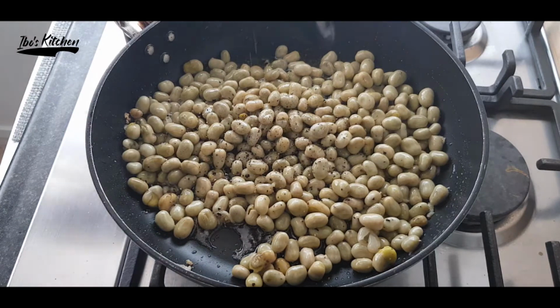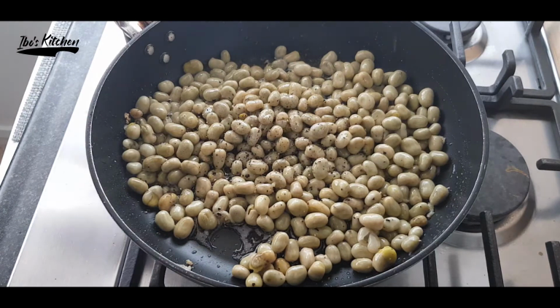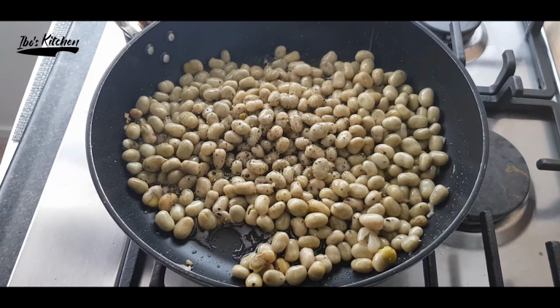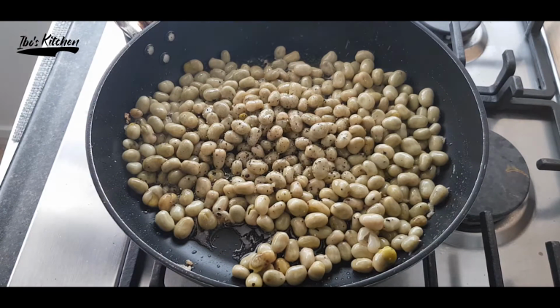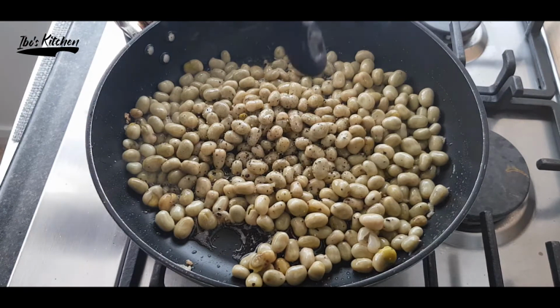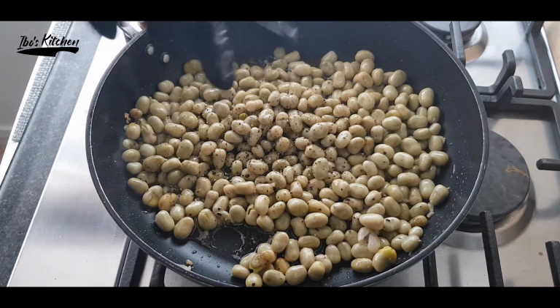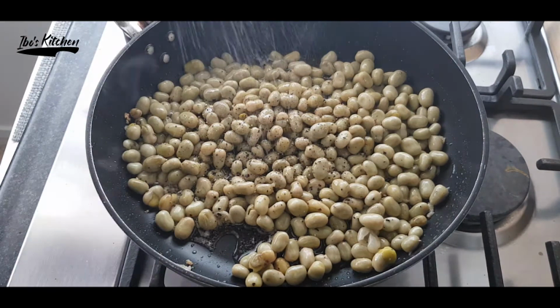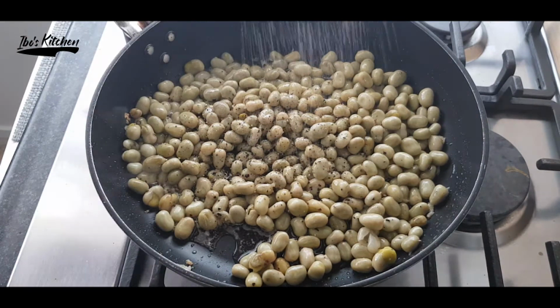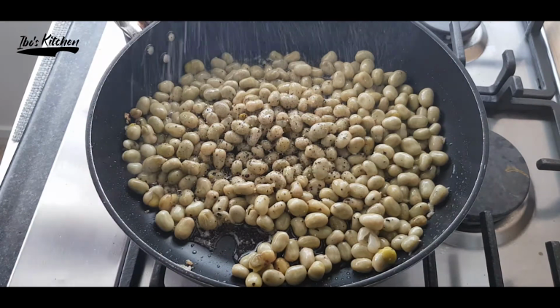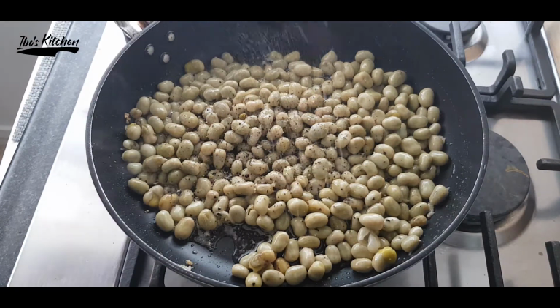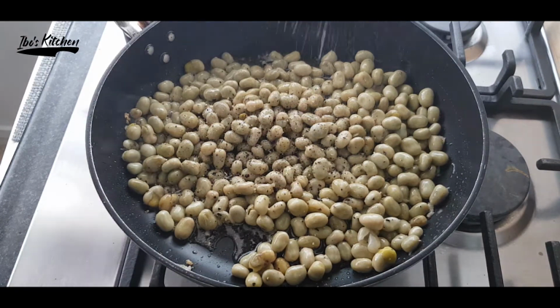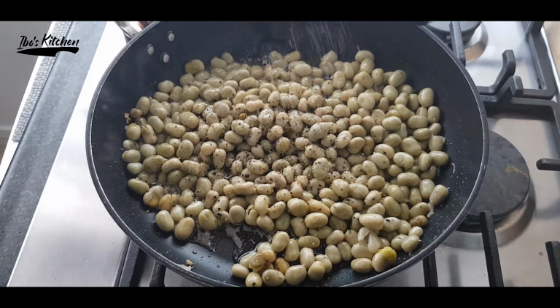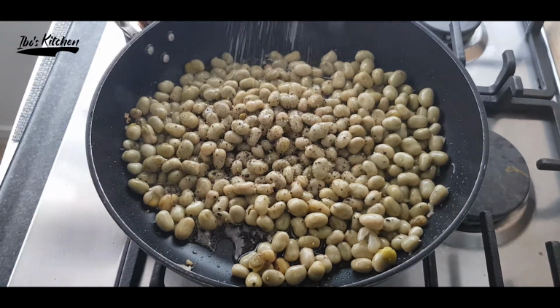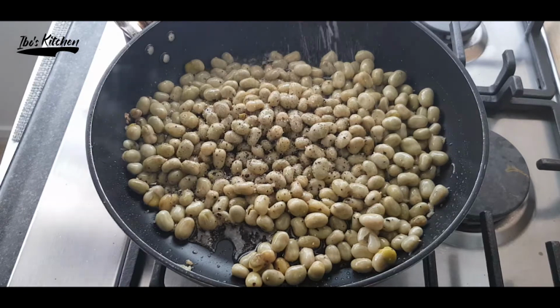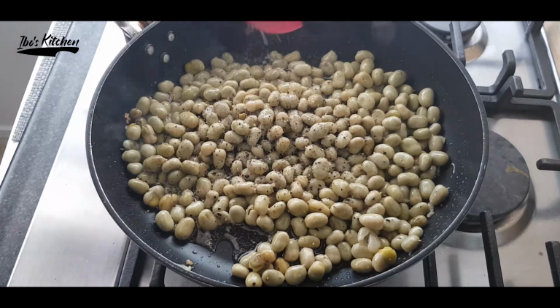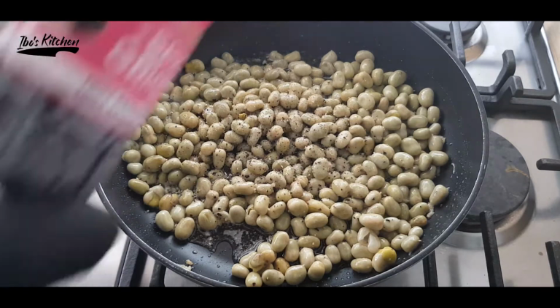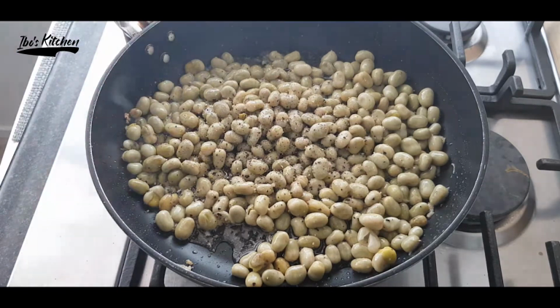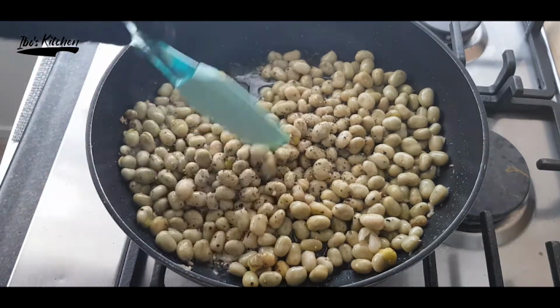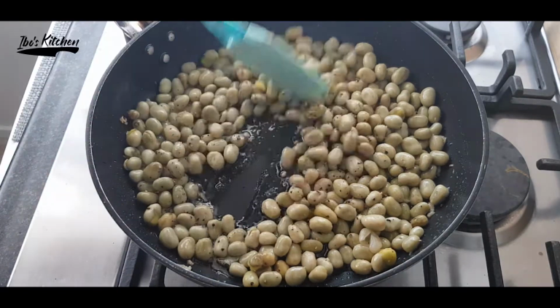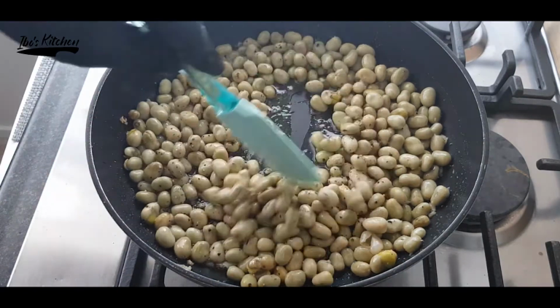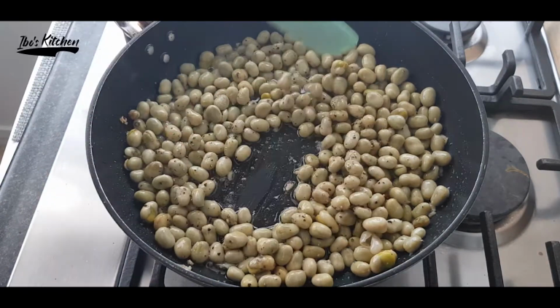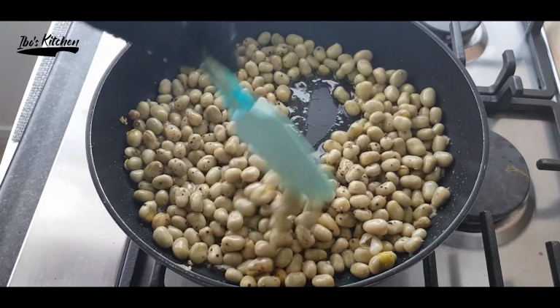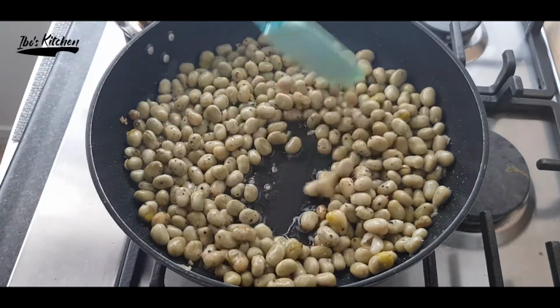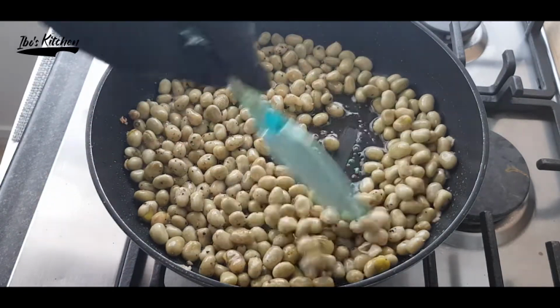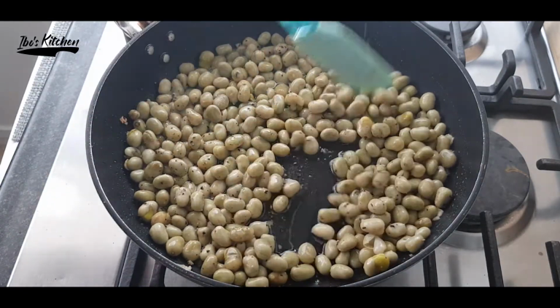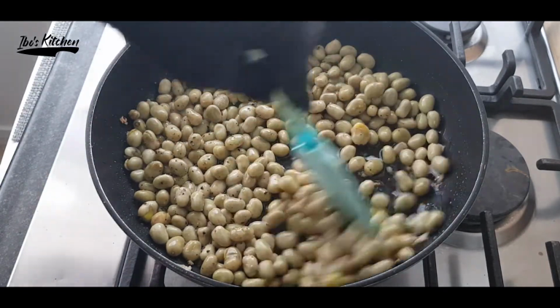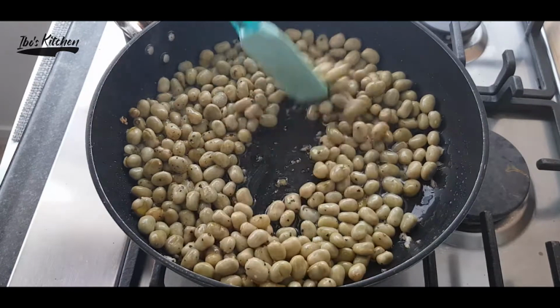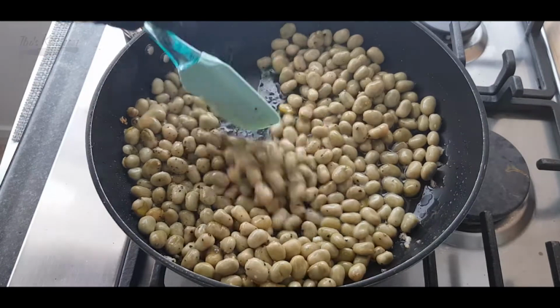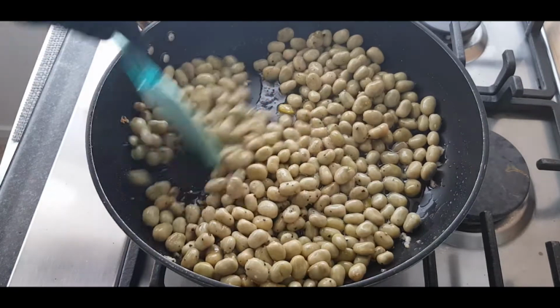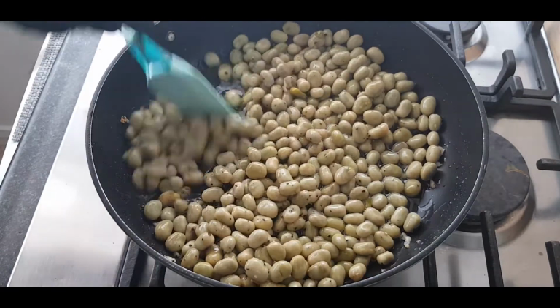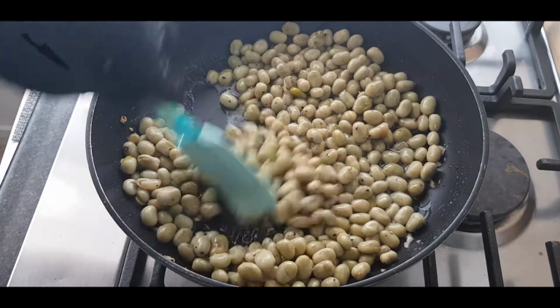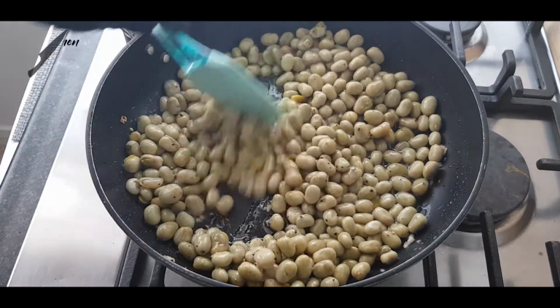The nice thing about this recipe is that it's simple and it won't take much time, especially when you have a long, busy day. You'll get a nice meal with easy steps and simple ingredients.